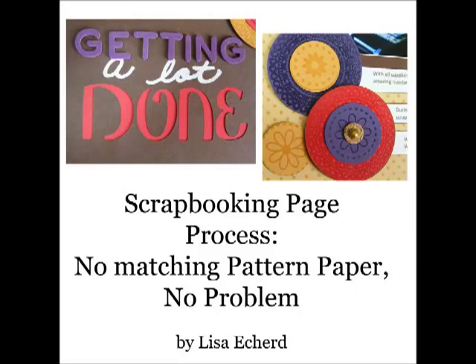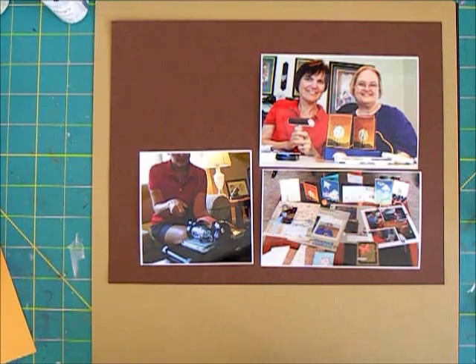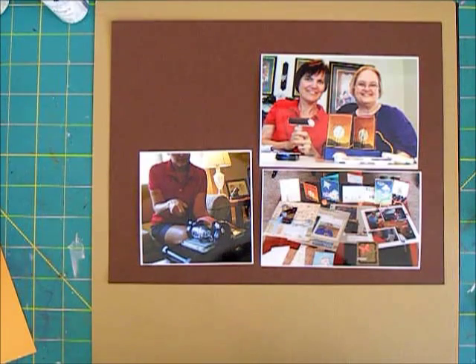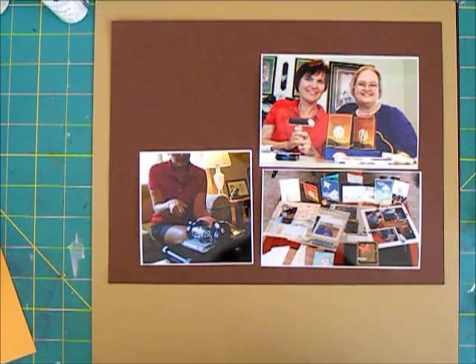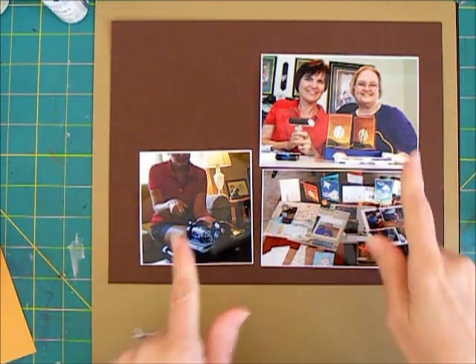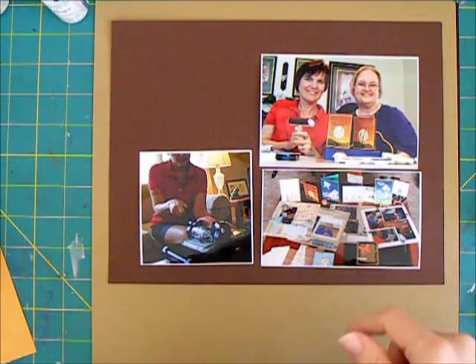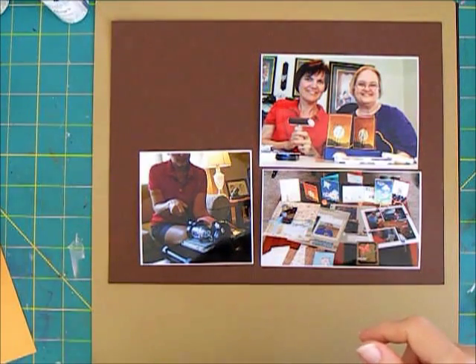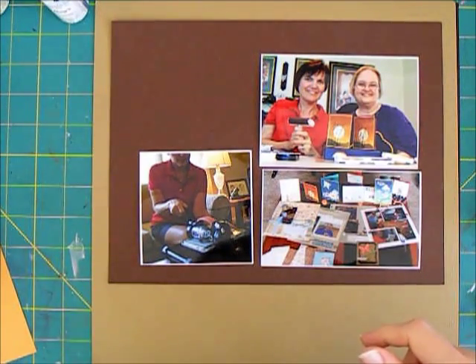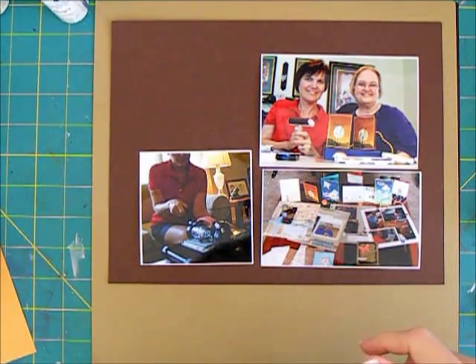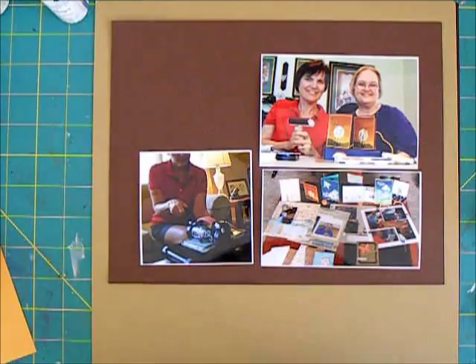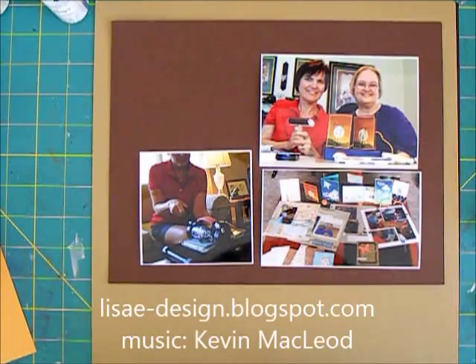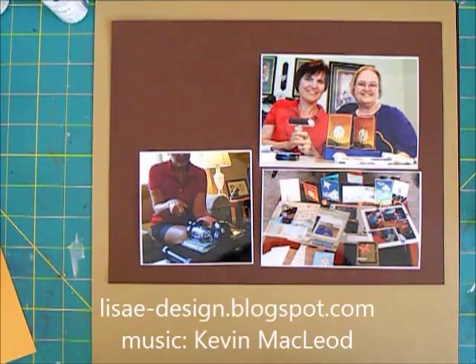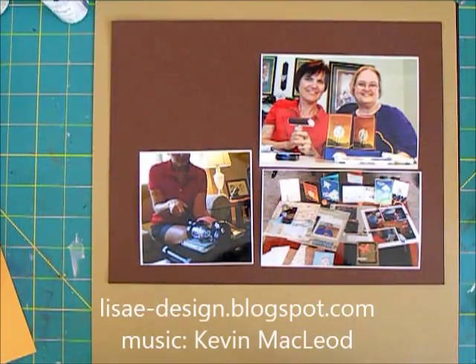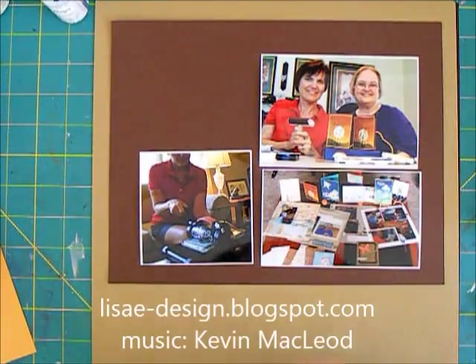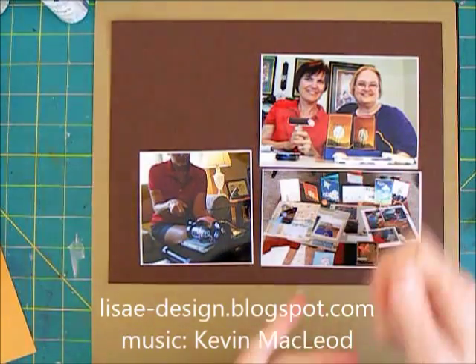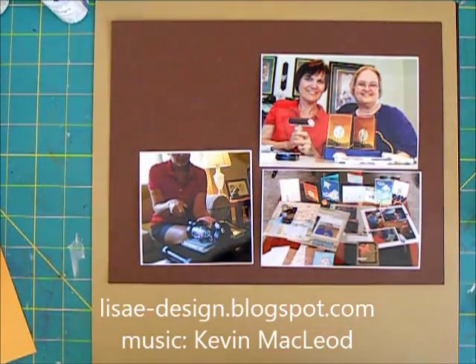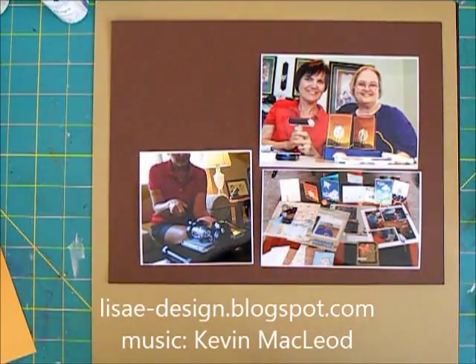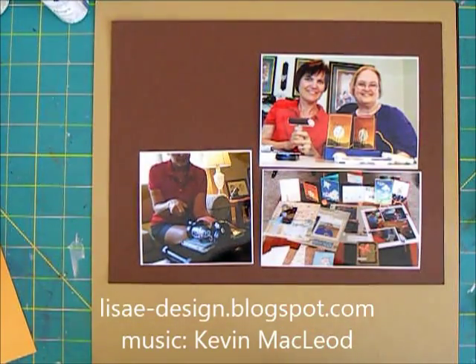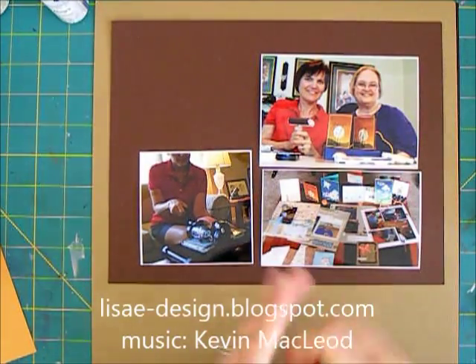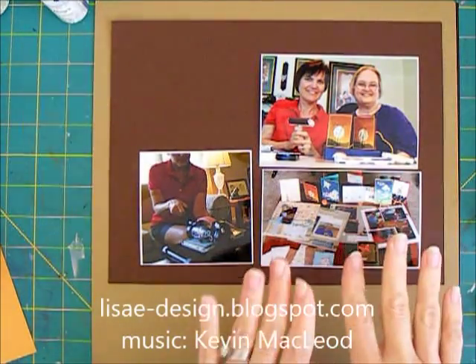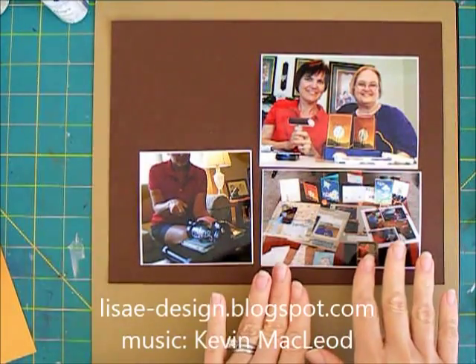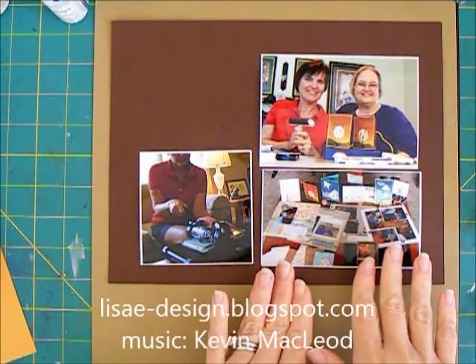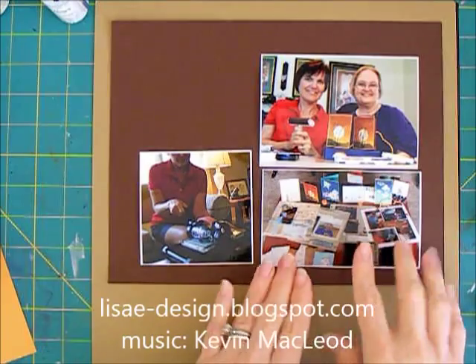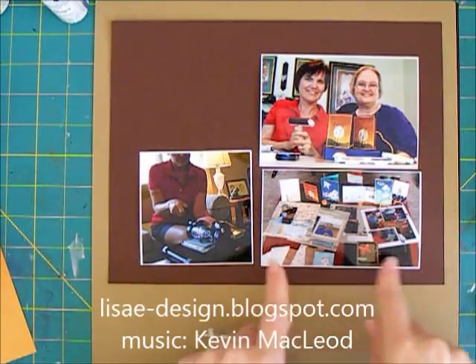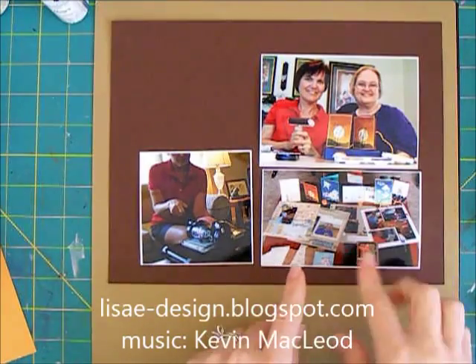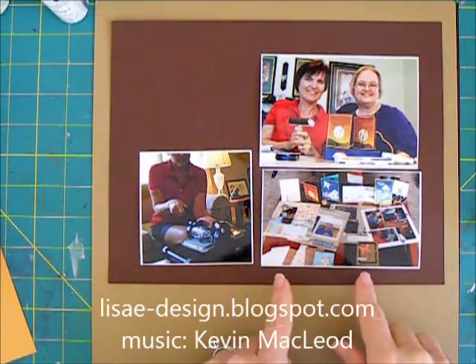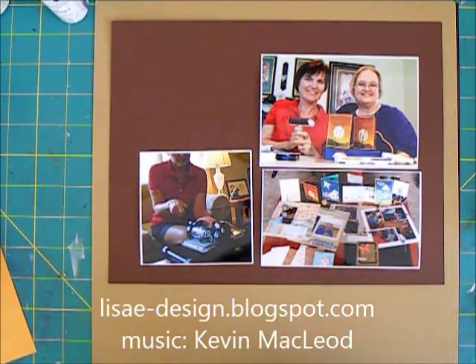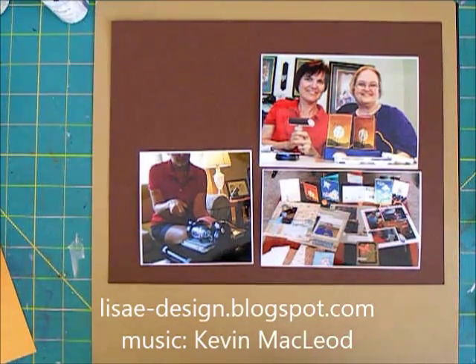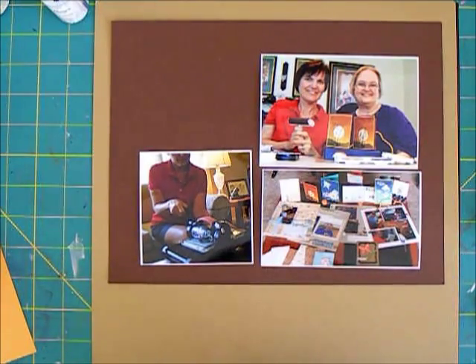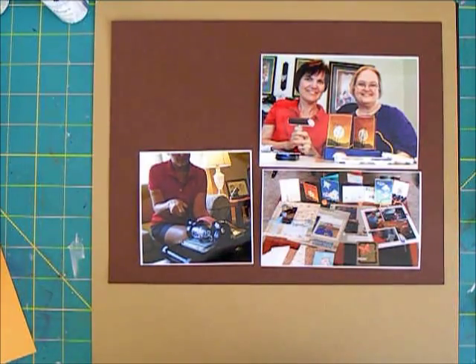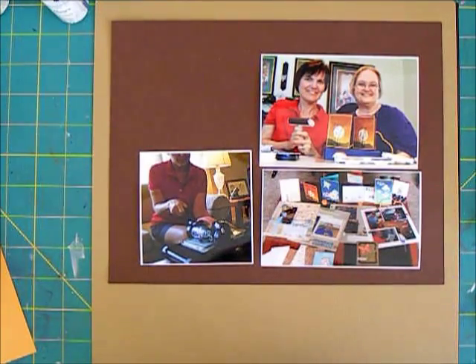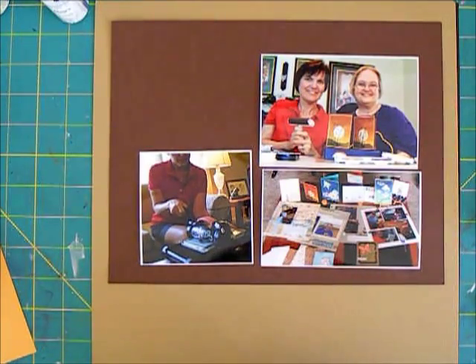Hi there. I have three photos from a crafting weekend earlier this year. I went to visit my friend Karen and we made a lot of cards and scrapbook pages, so we have a really detailed photo here of the things that we accomplished.